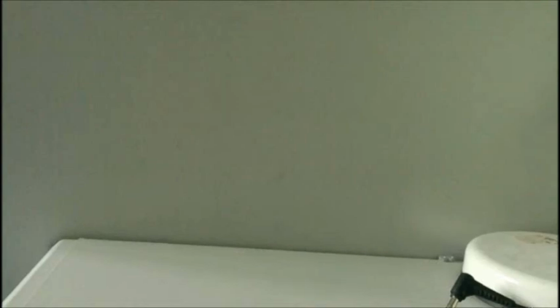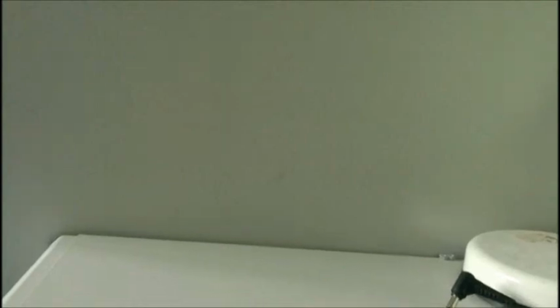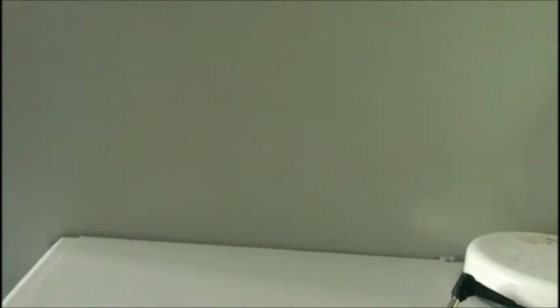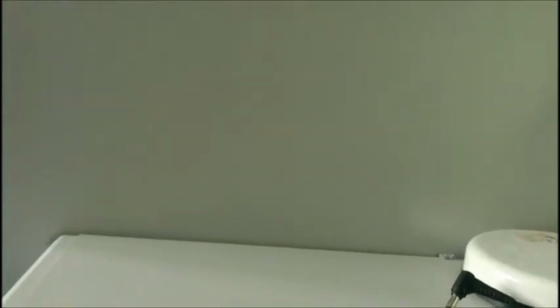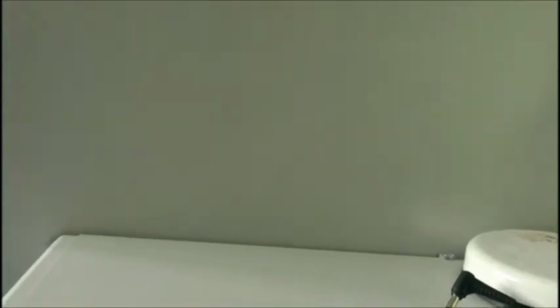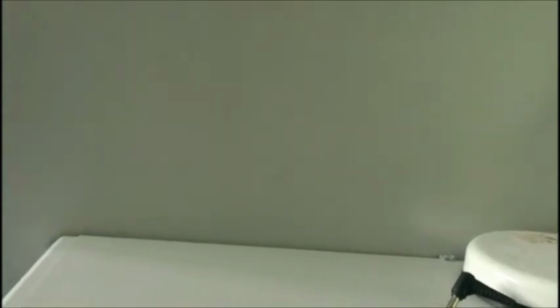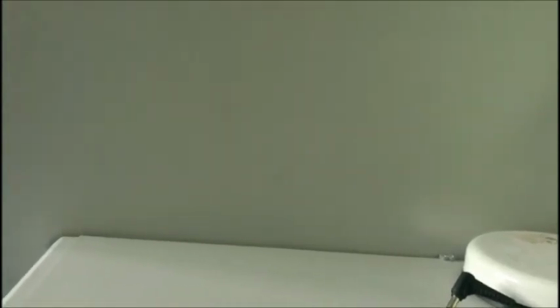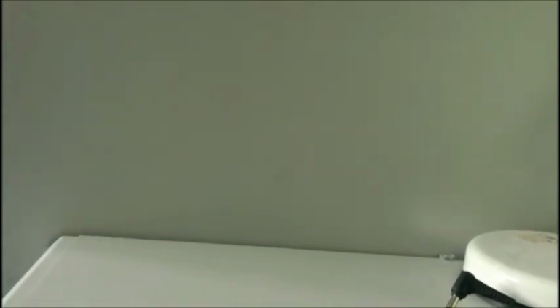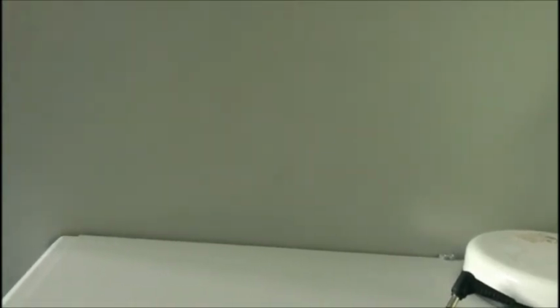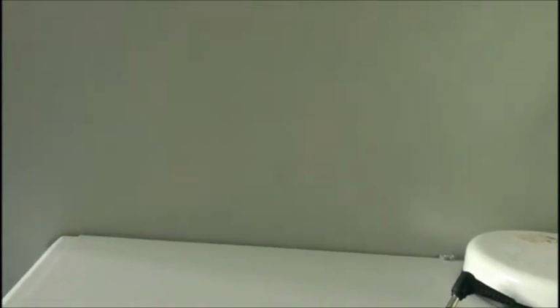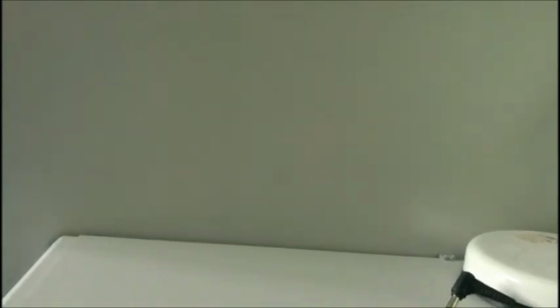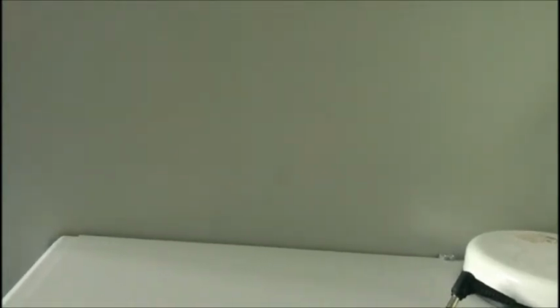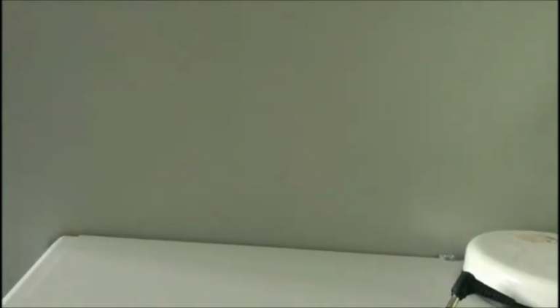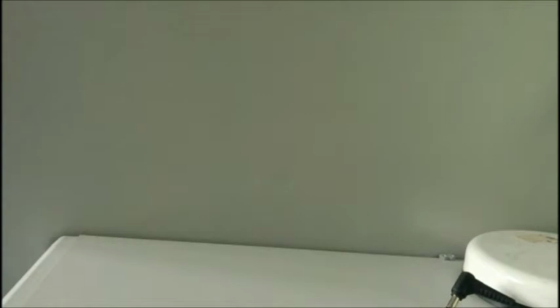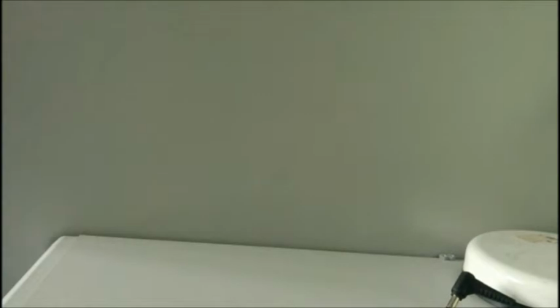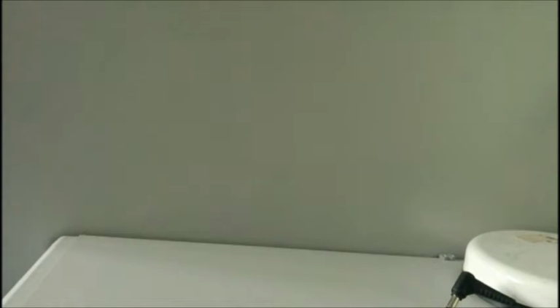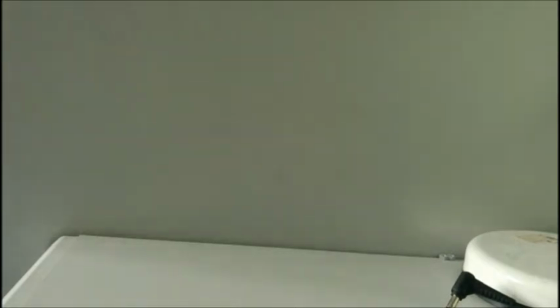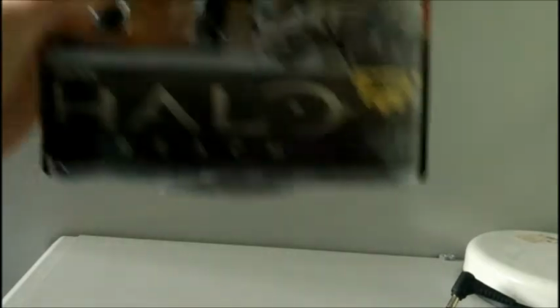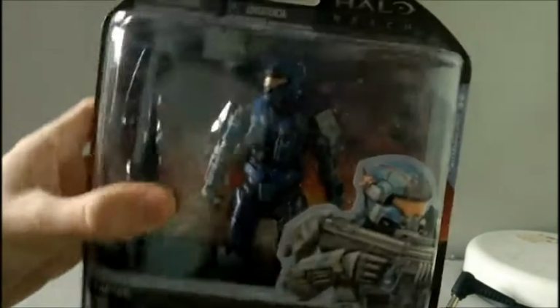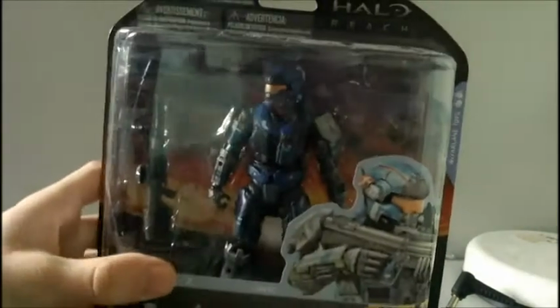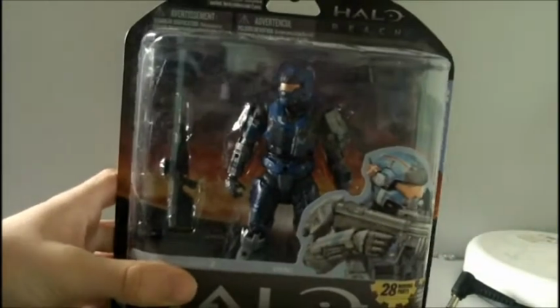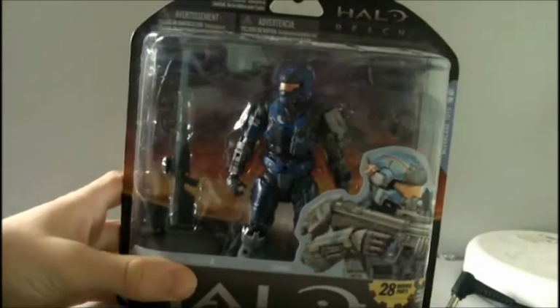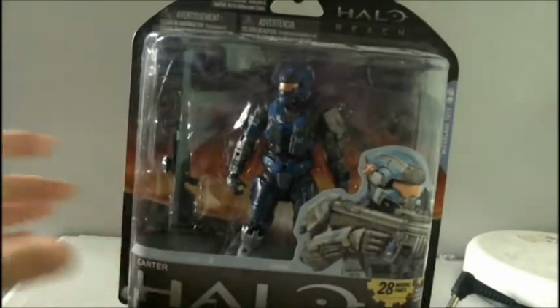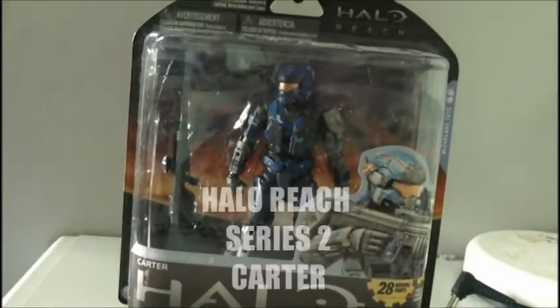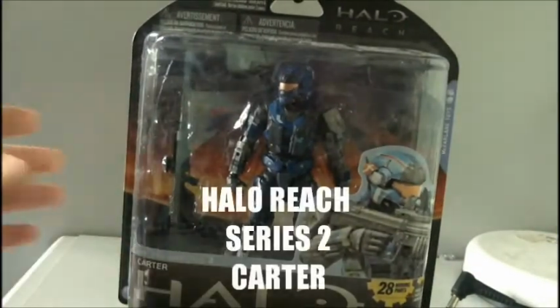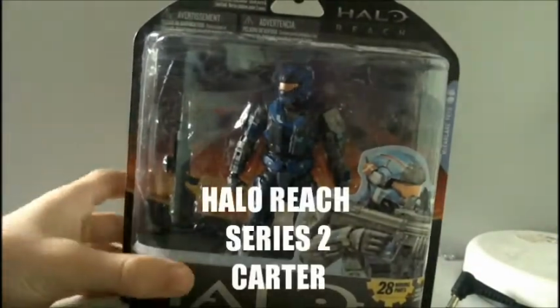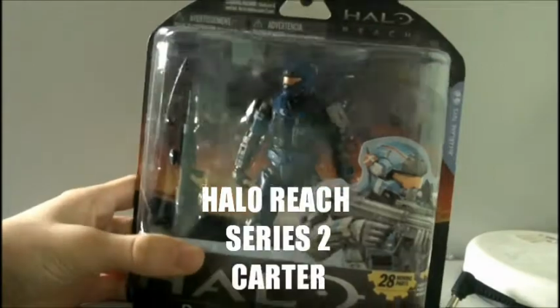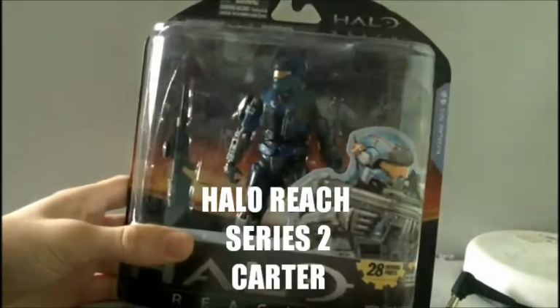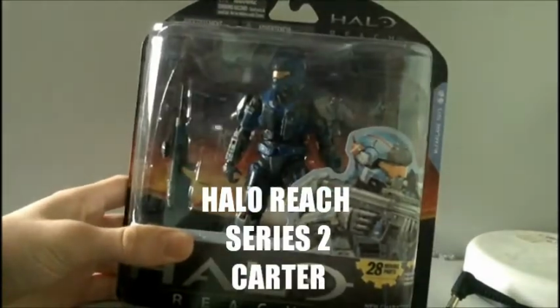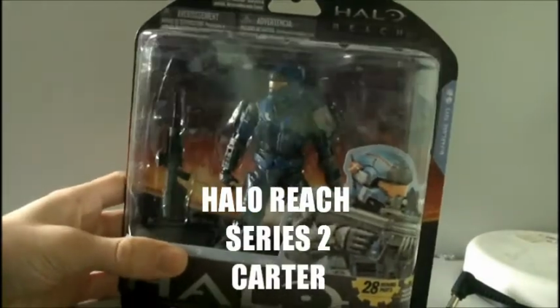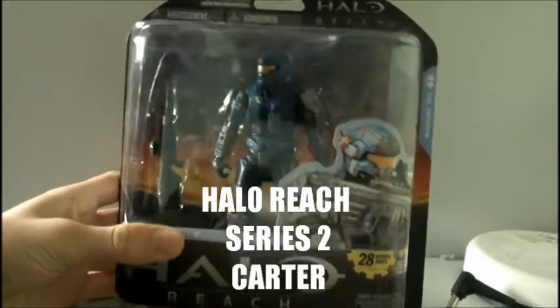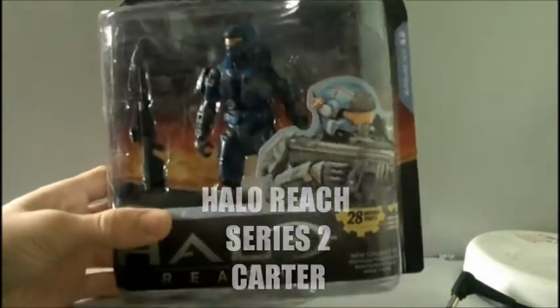Hello guys, it's Matt here again and welcome to another Halo Reach action figure review. Today I am reviewing Carter from the Series 2 Halo Reach action figure line.